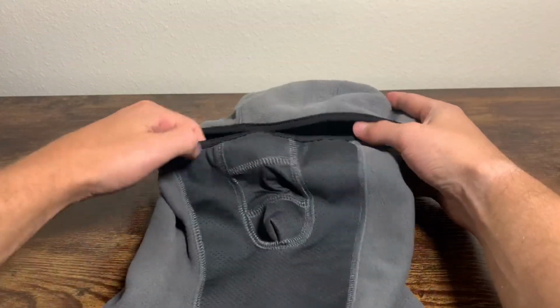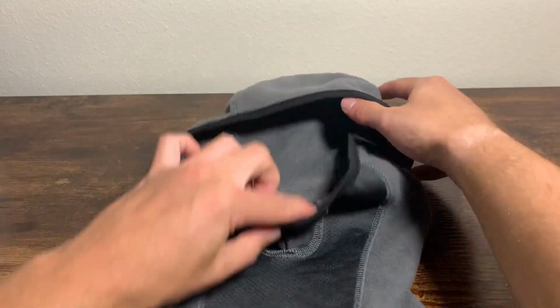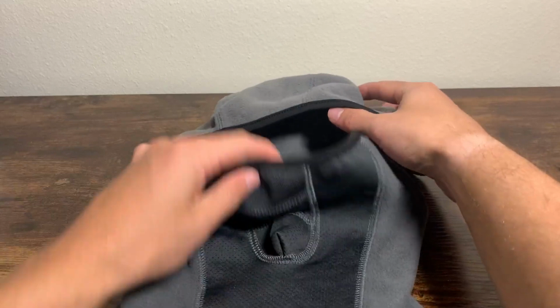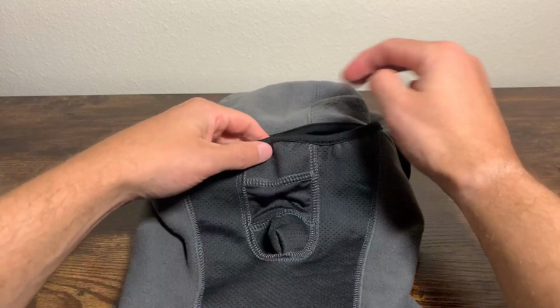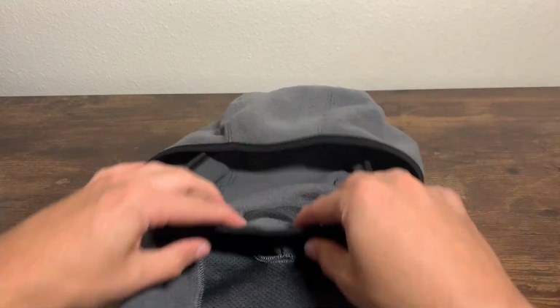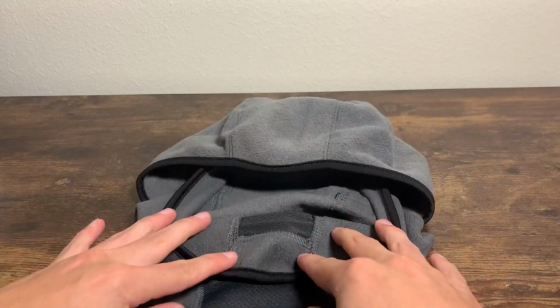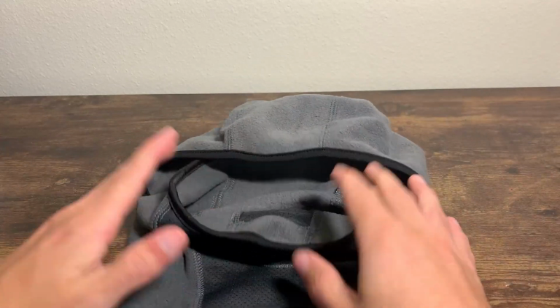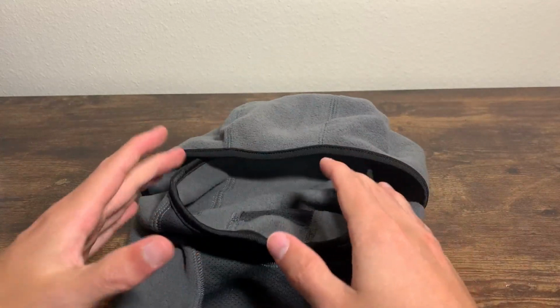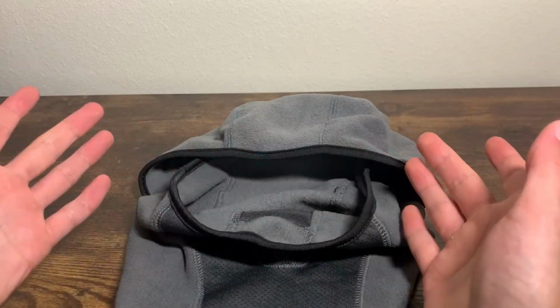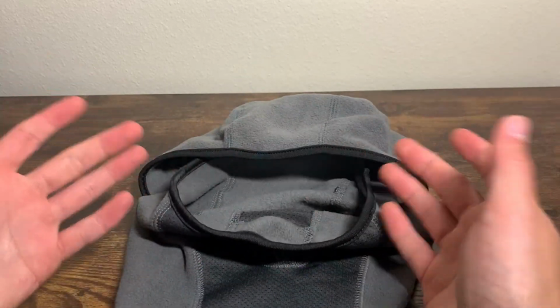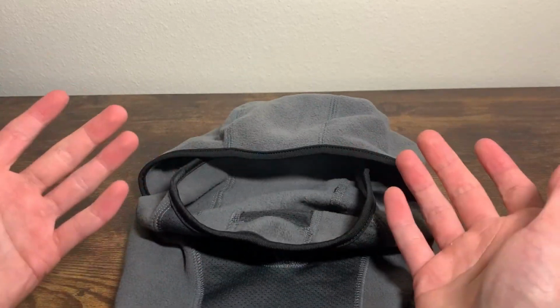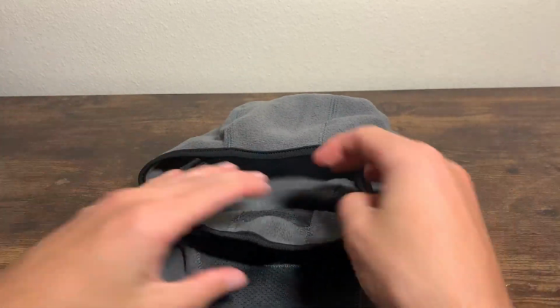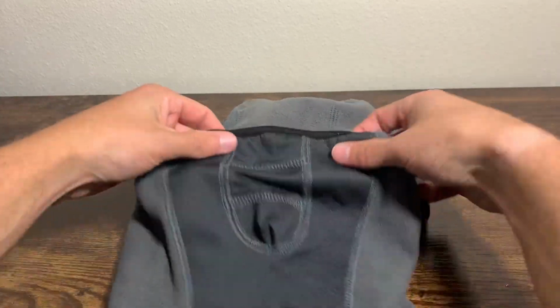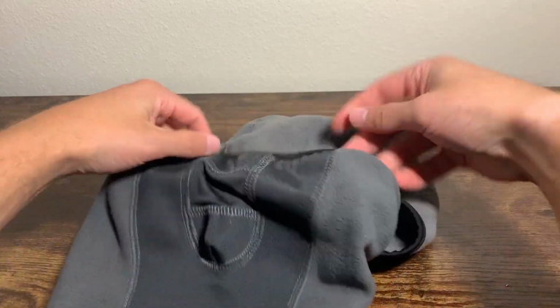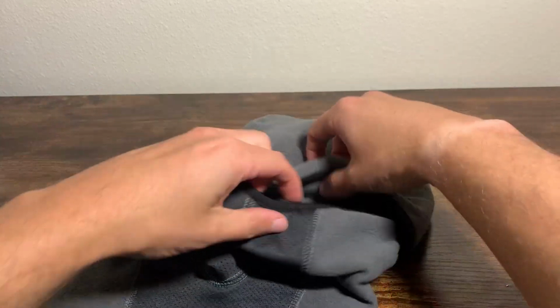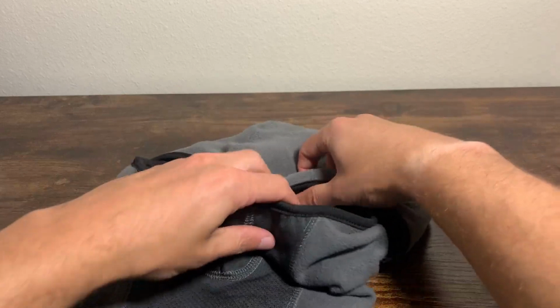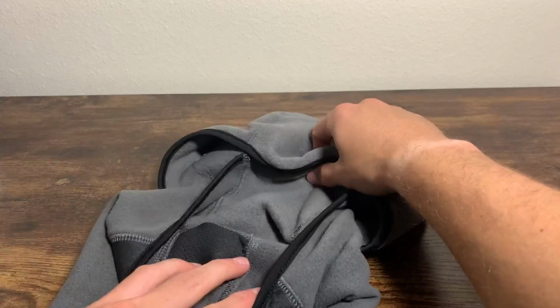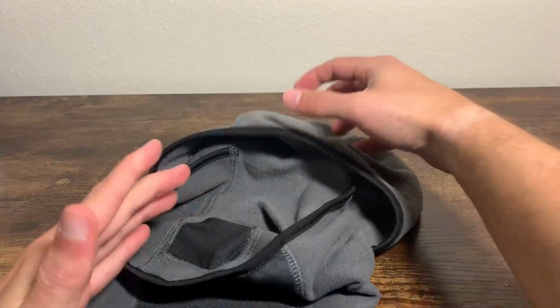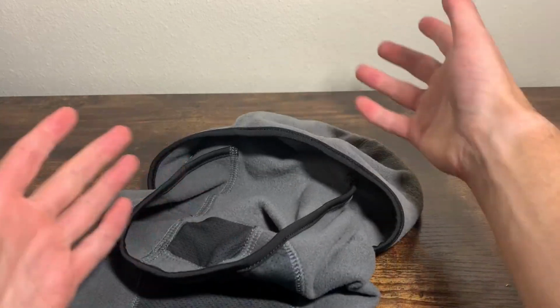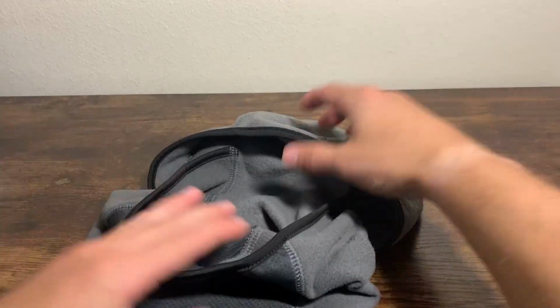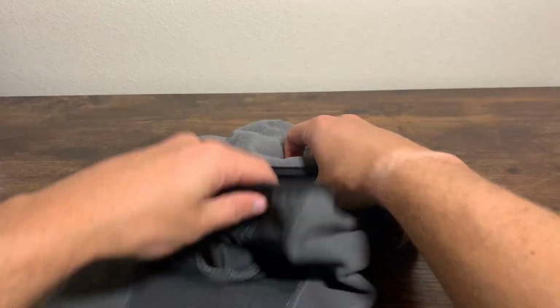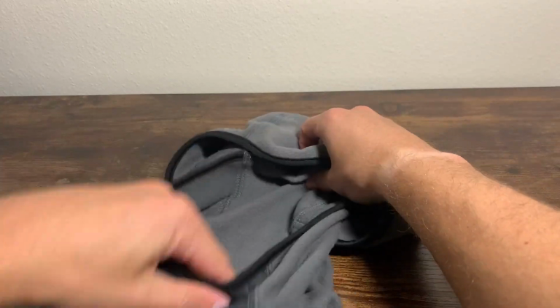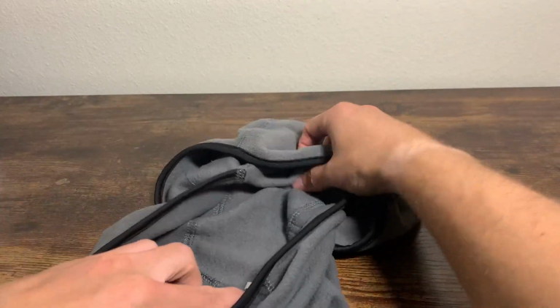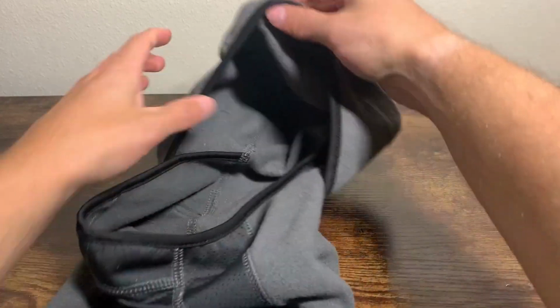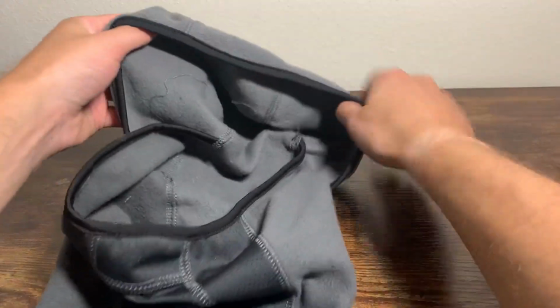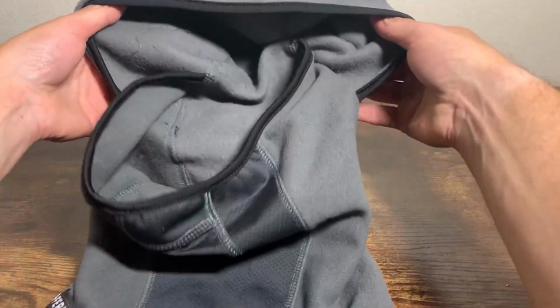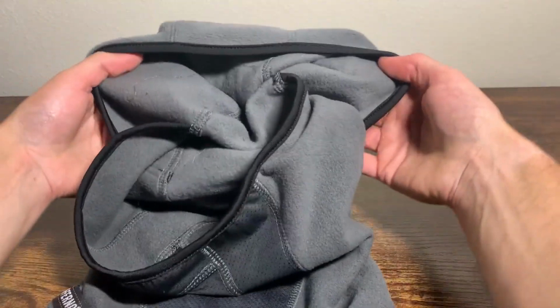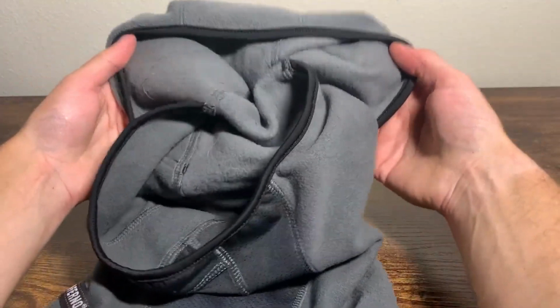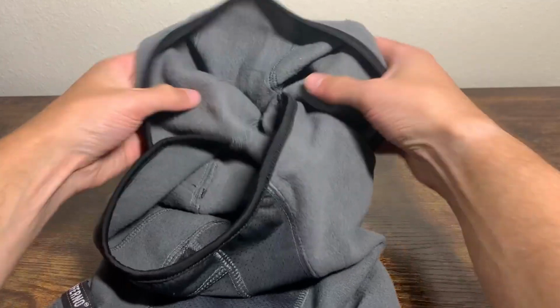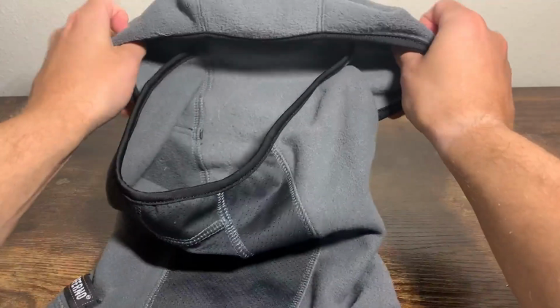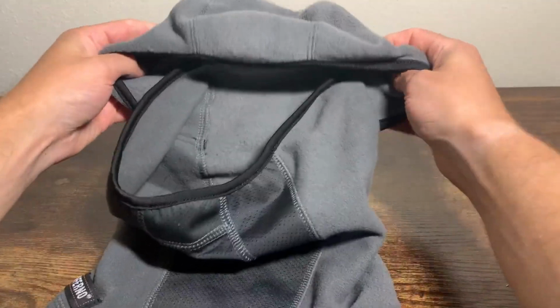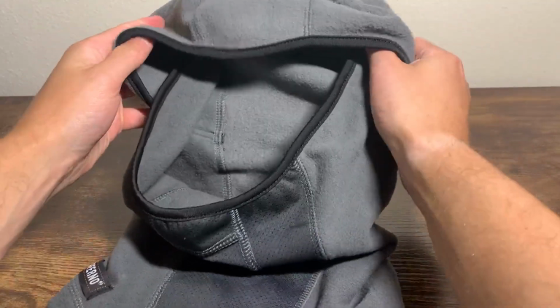It's got the ski mask that also kind of turns into like a gaiter mask, like the neck gaiter, because you can pull this part down and pretty much show most of your face. It almost has like a hood feature, which is kind of cool.